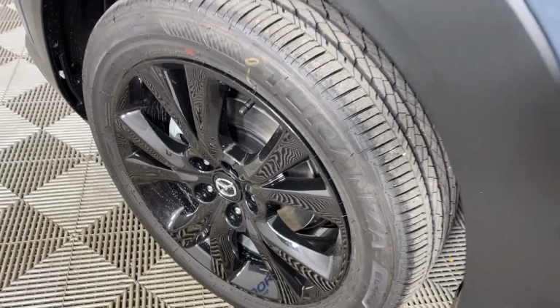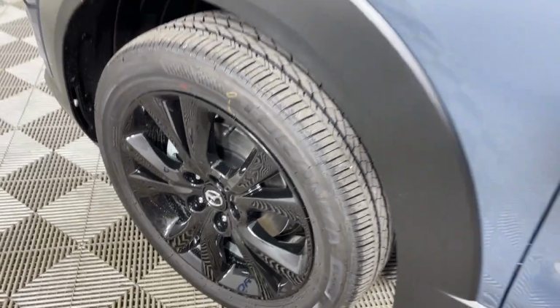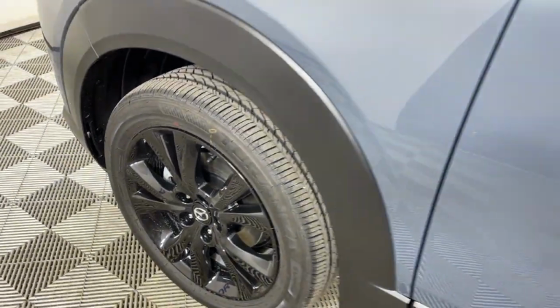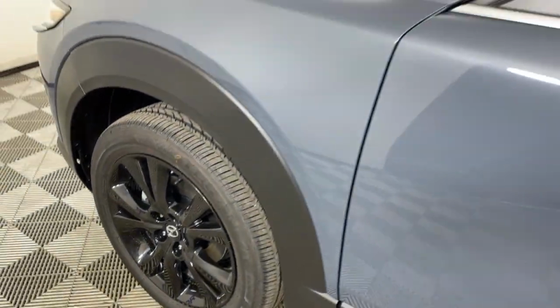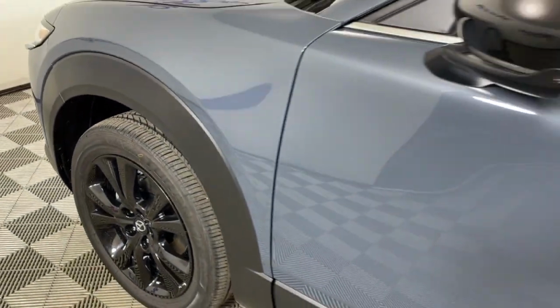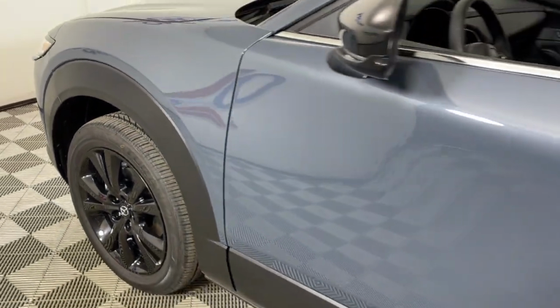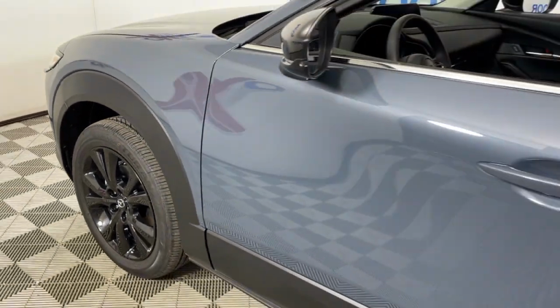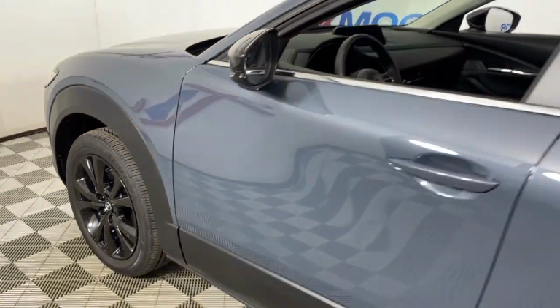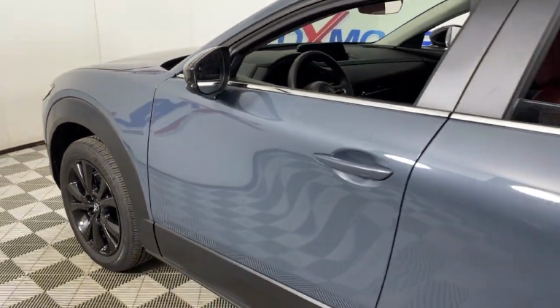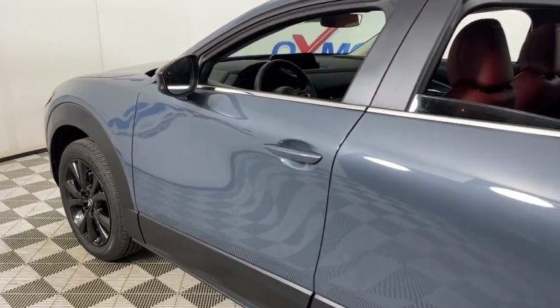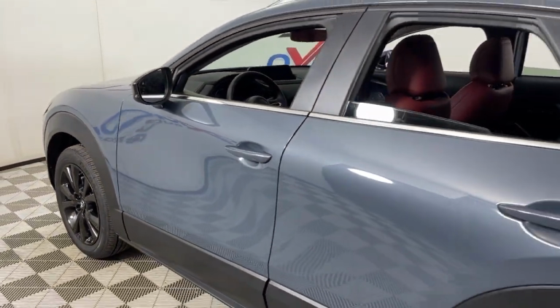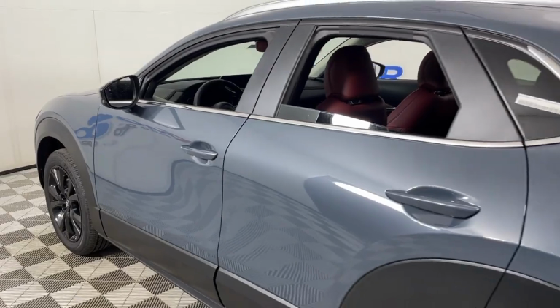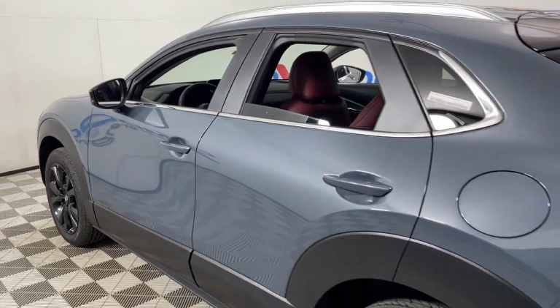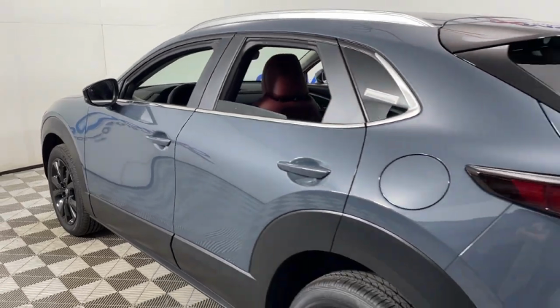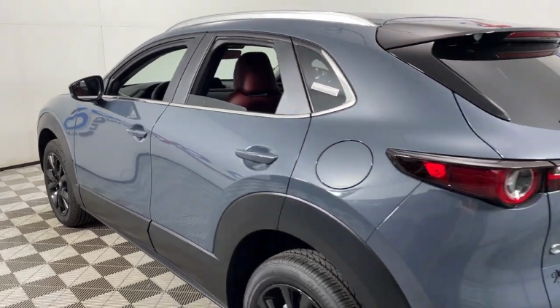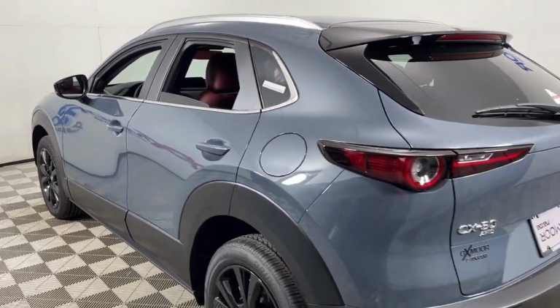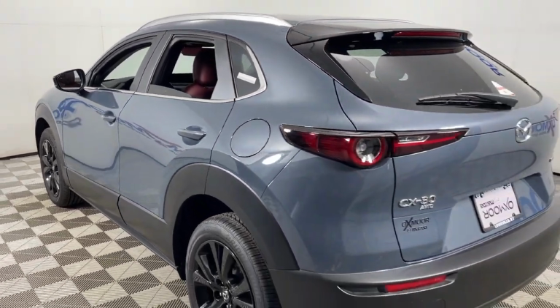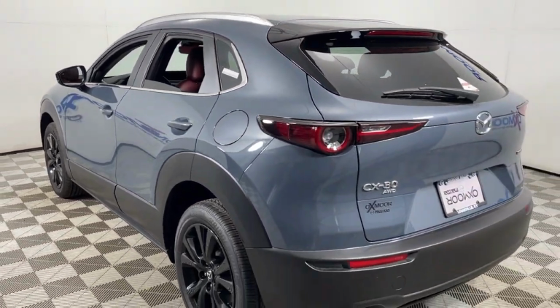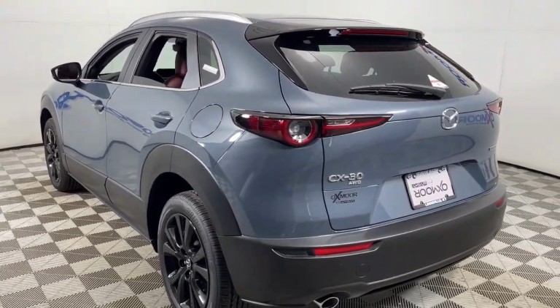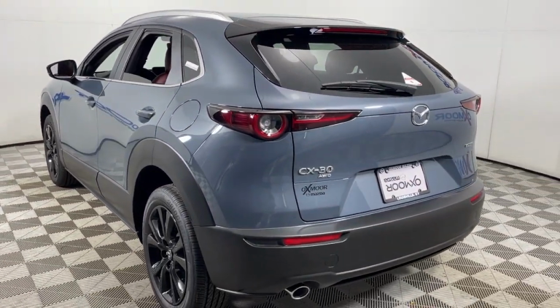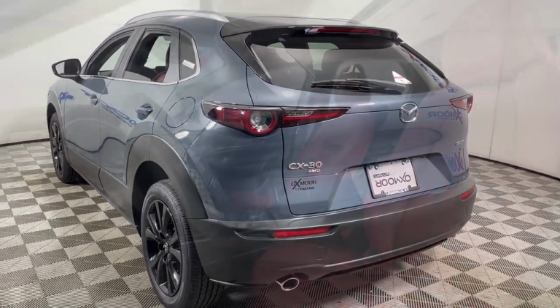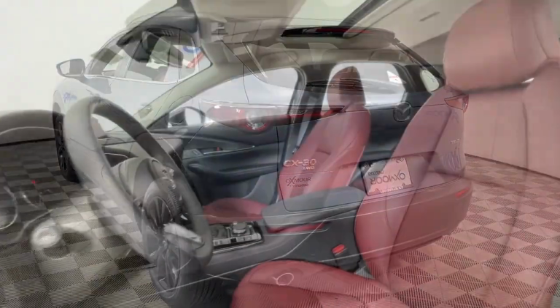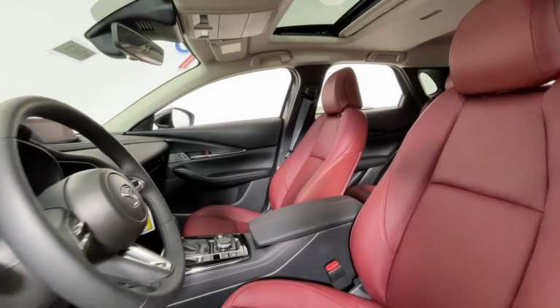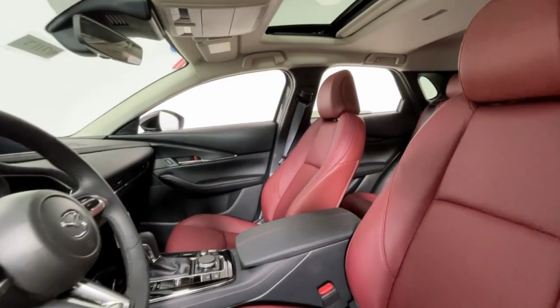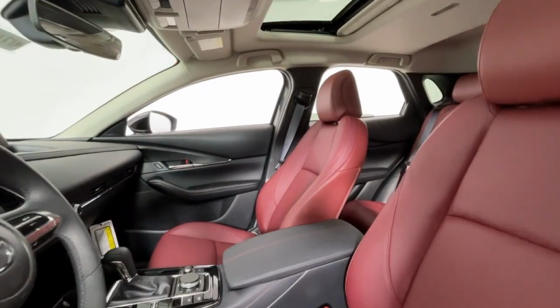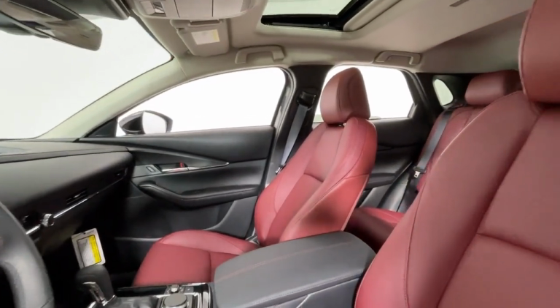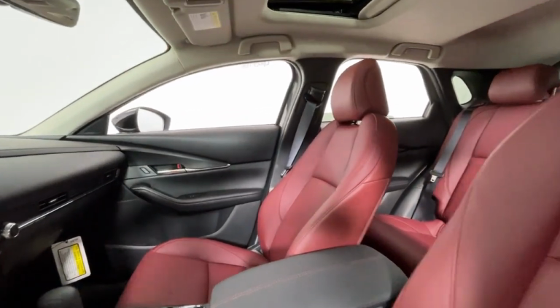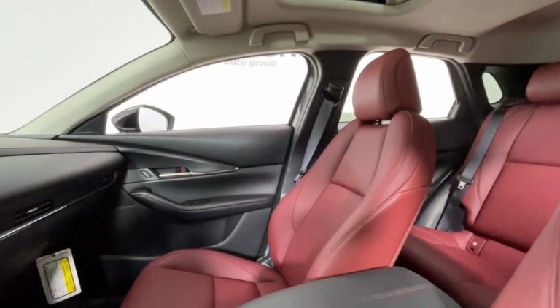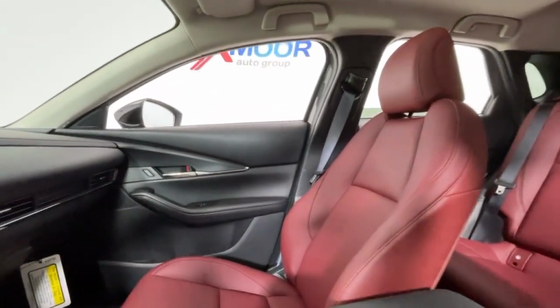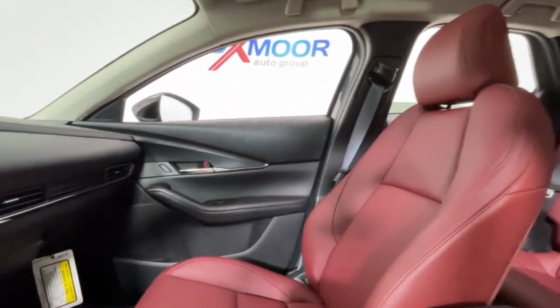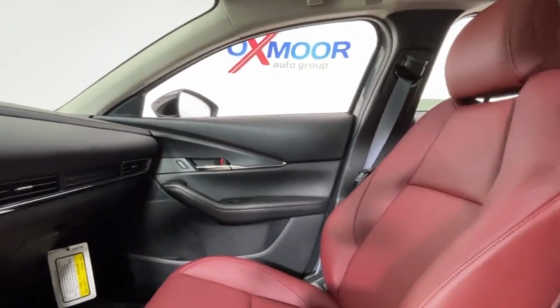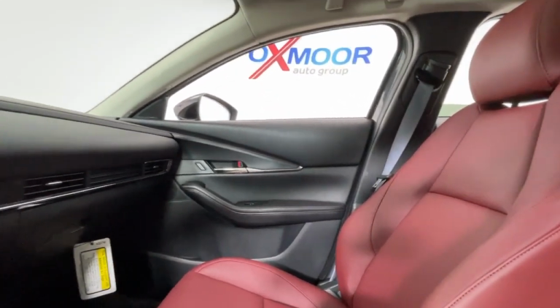This could be the car for you — the 2023 Mazda CX-30. Take your daily drive on the road to excellence in this striking CX-30. You'll love its upscale feel, serenely quiet cabin, and crossover convenience.